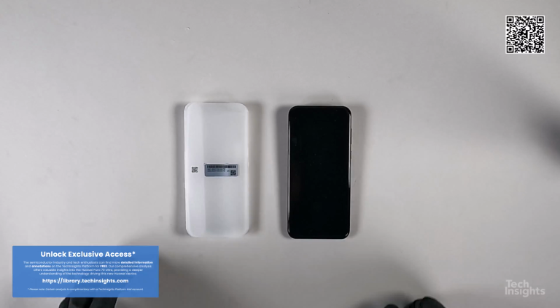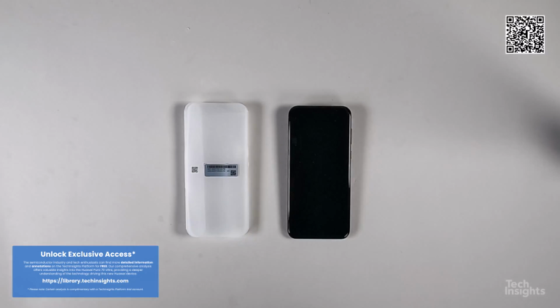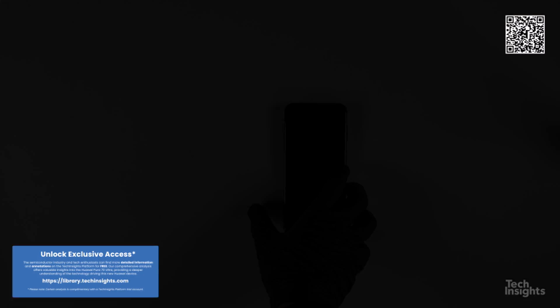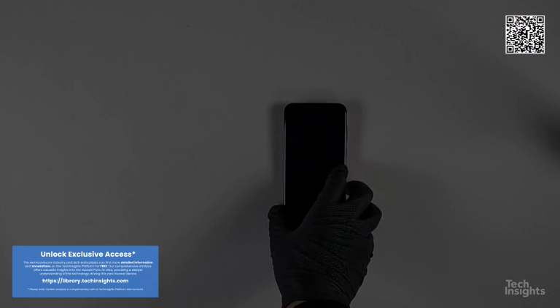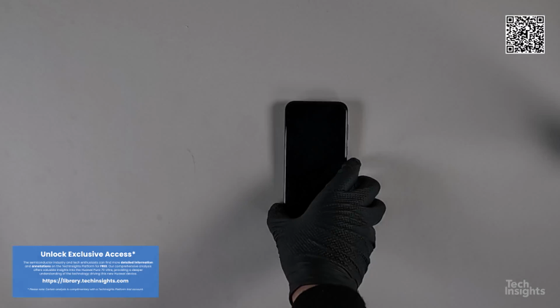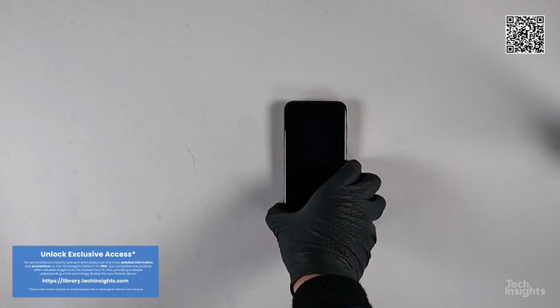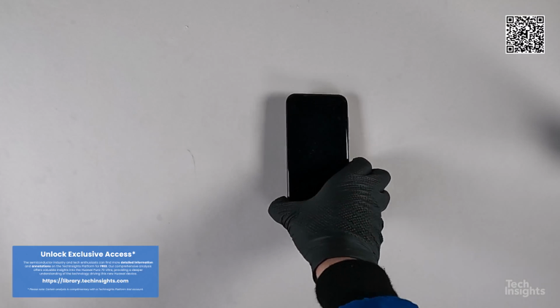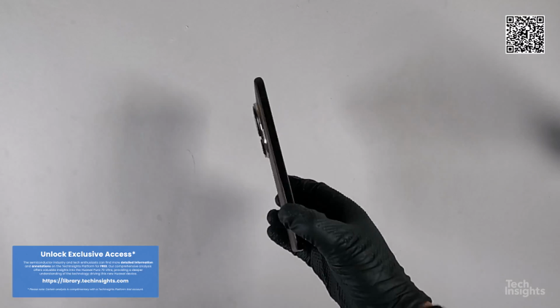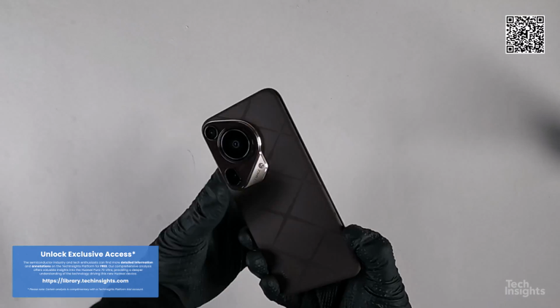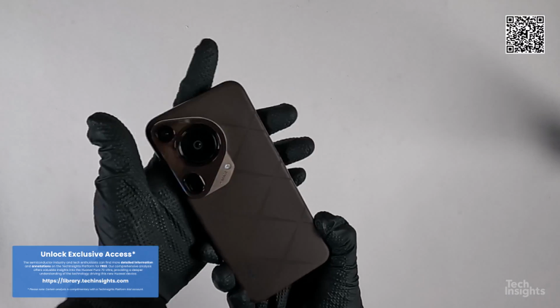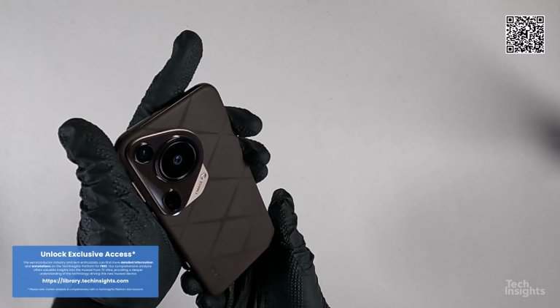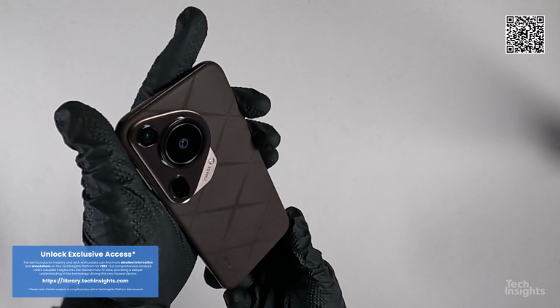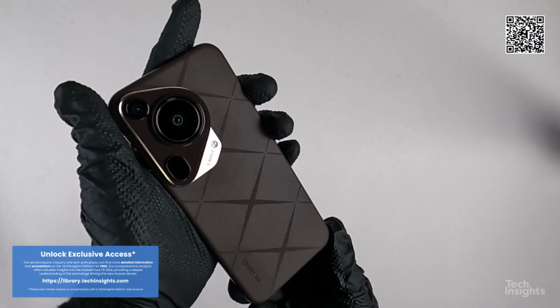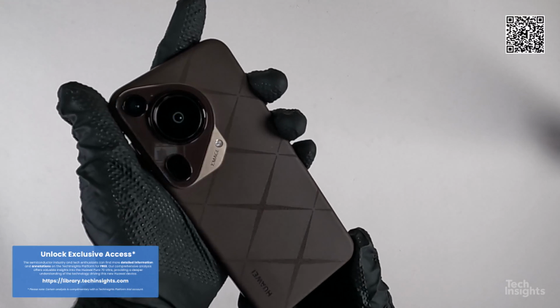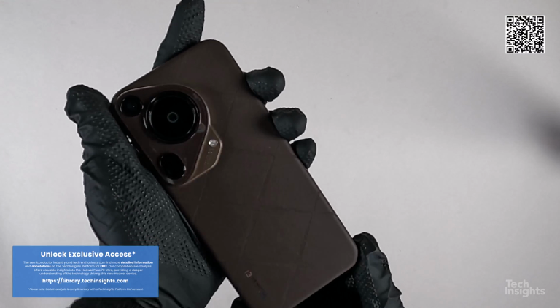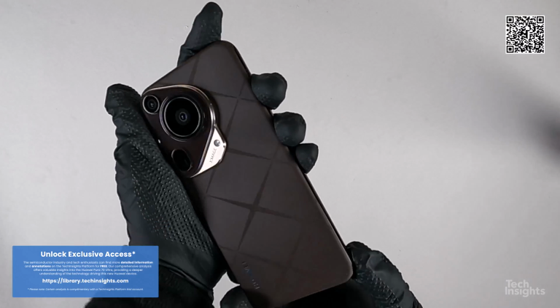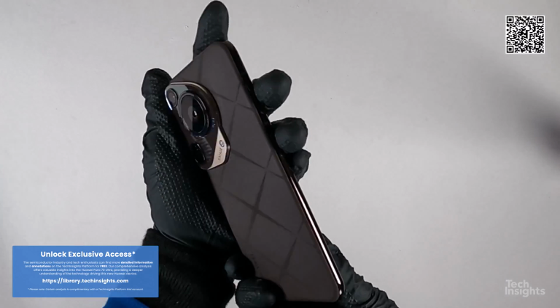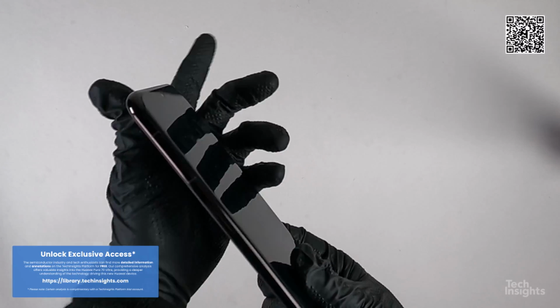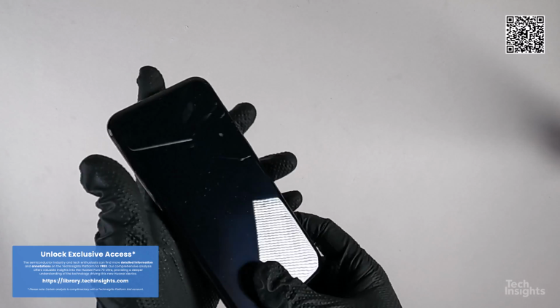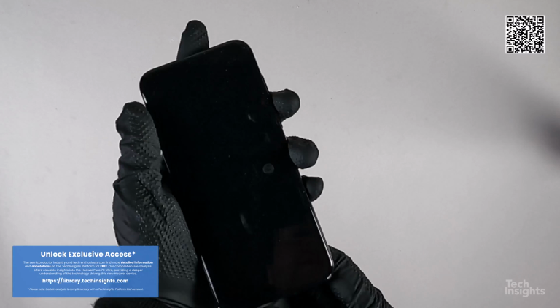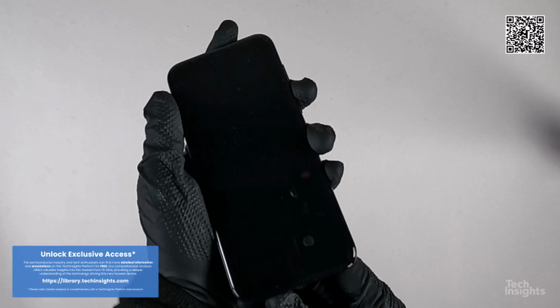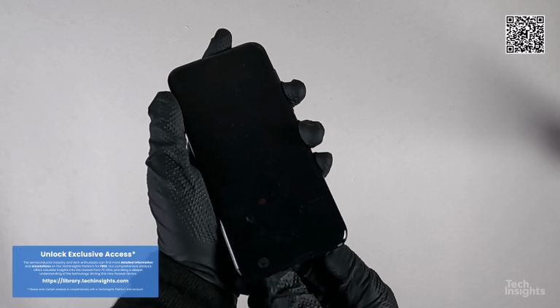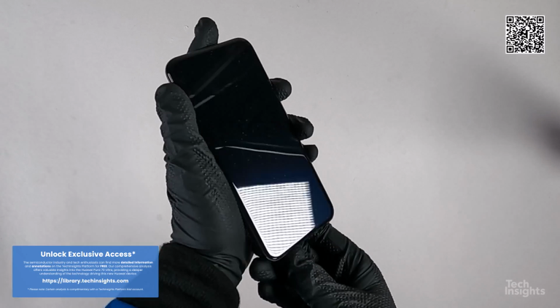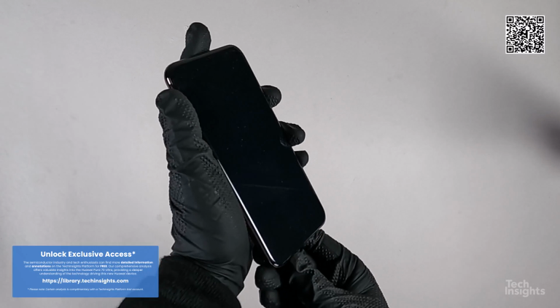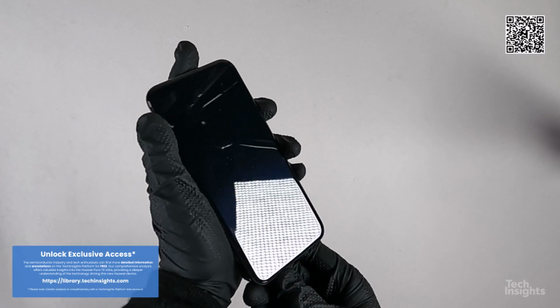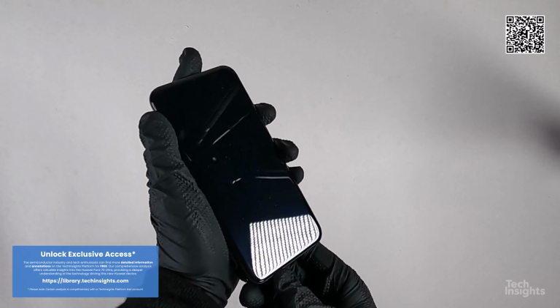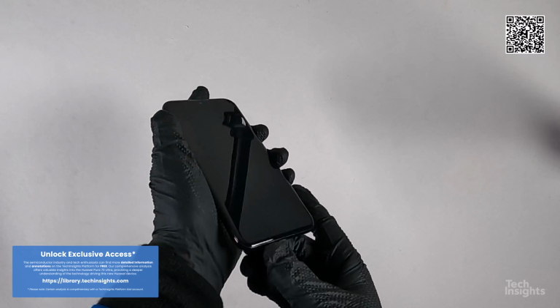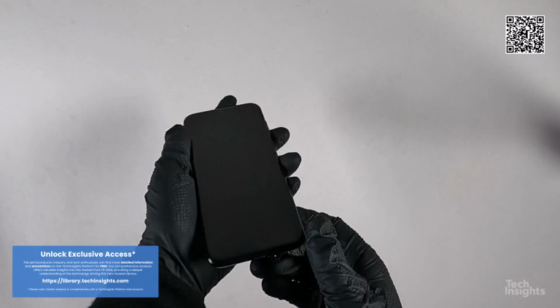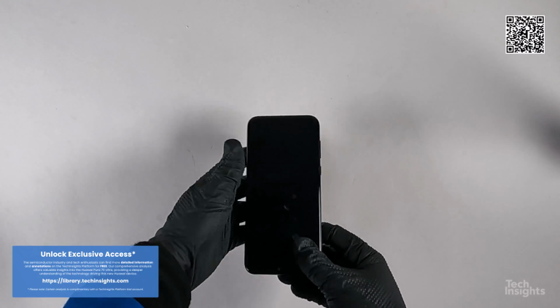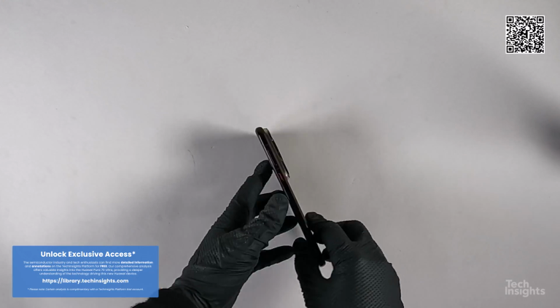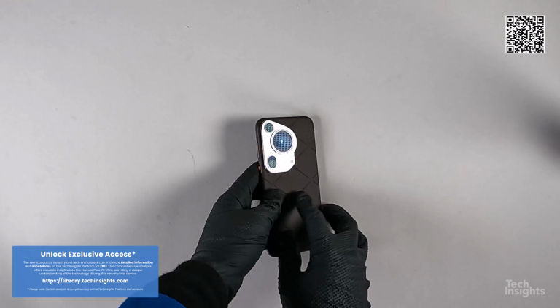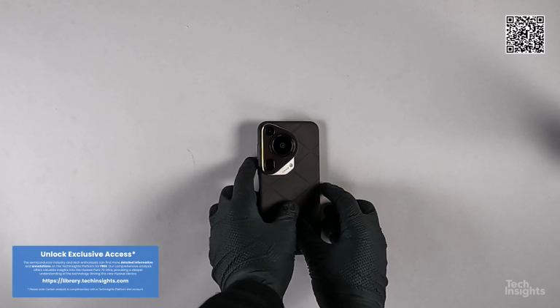The most intriguing aspect of the Huawei Pura 70 Ultra is the rear camera system with a retractable main 50-megapixel wide-angle camera.